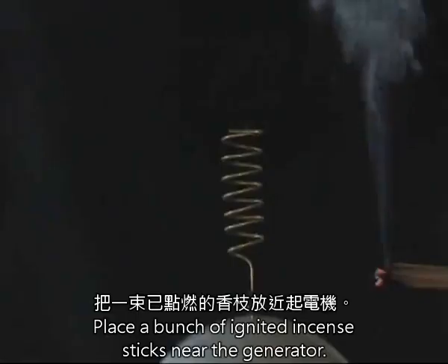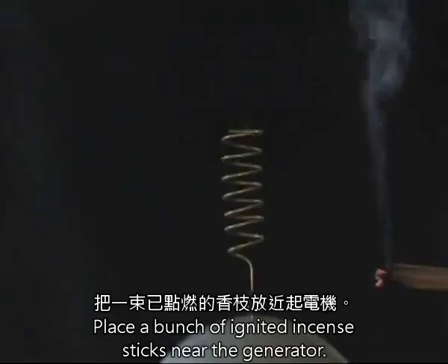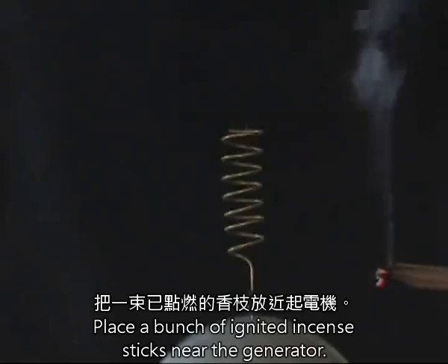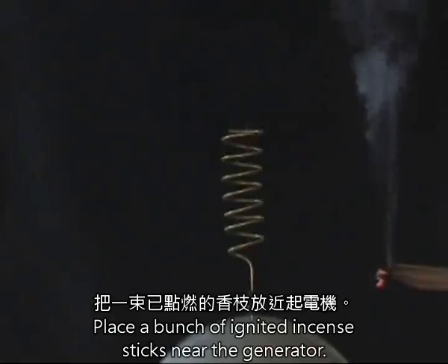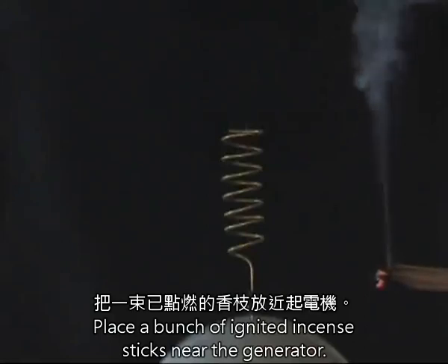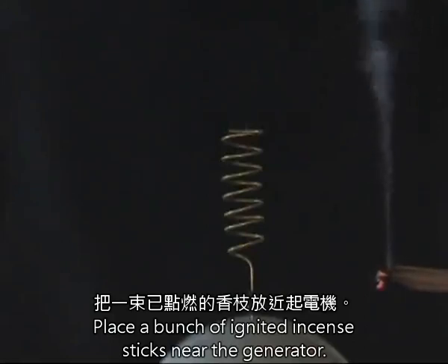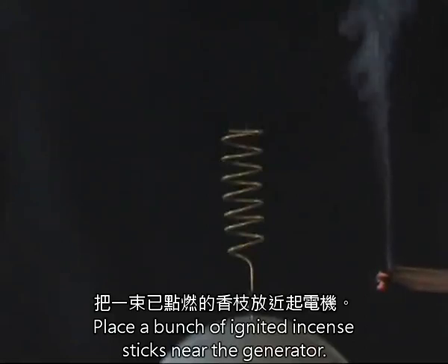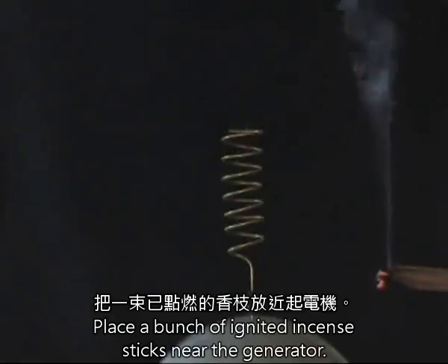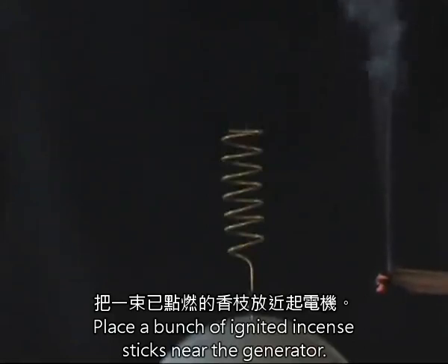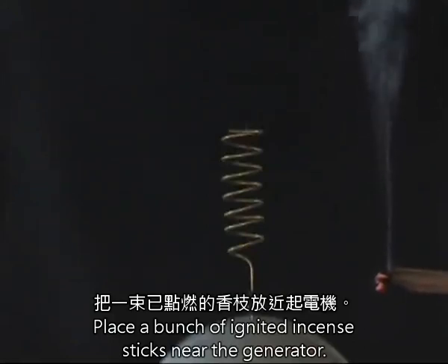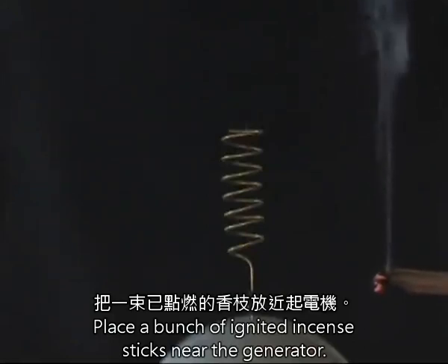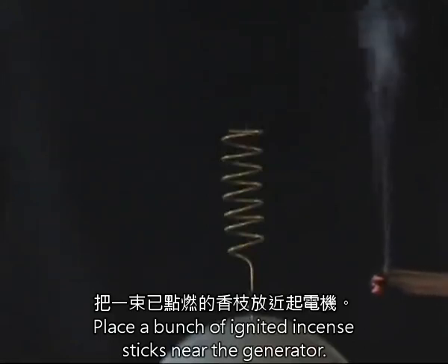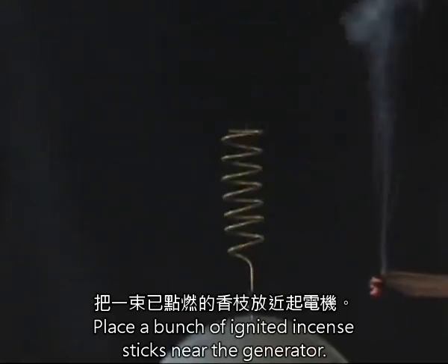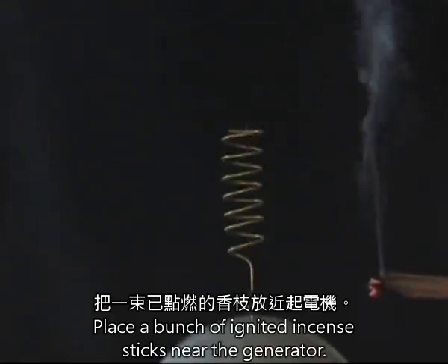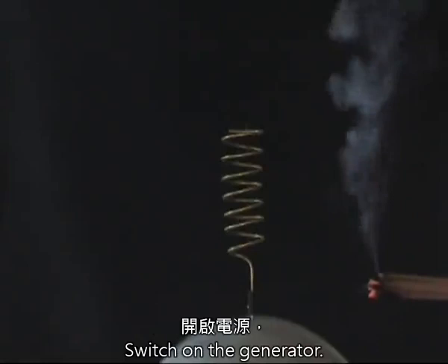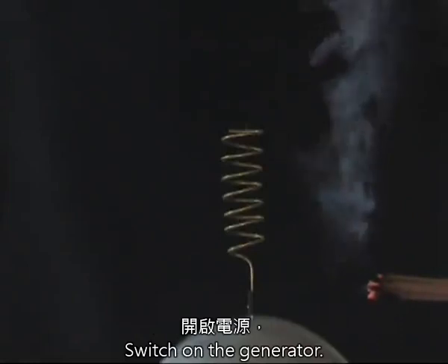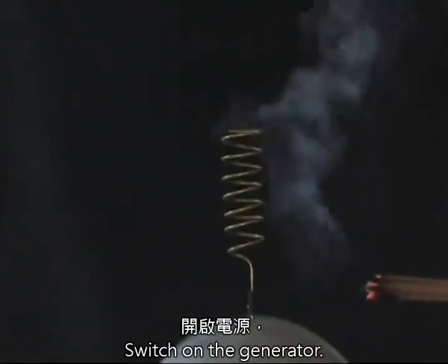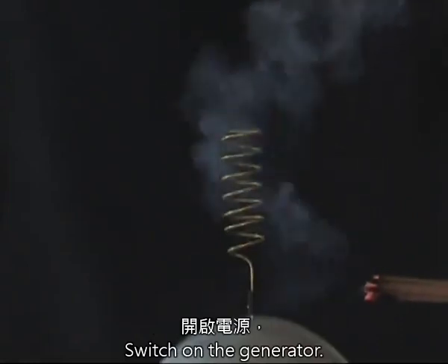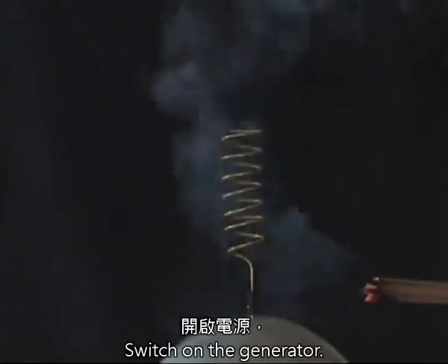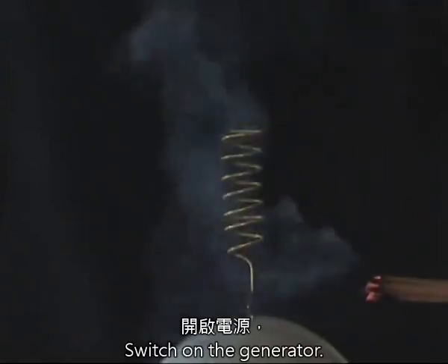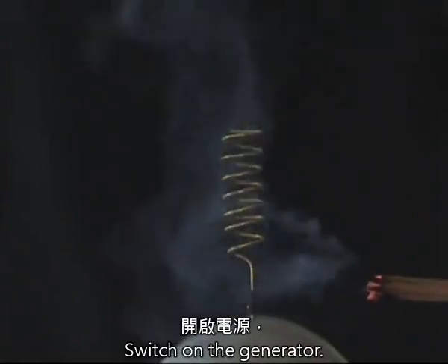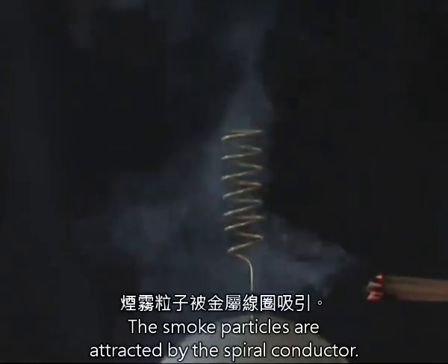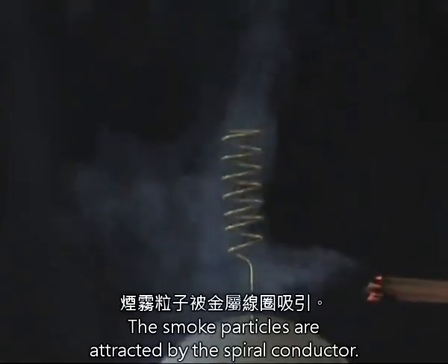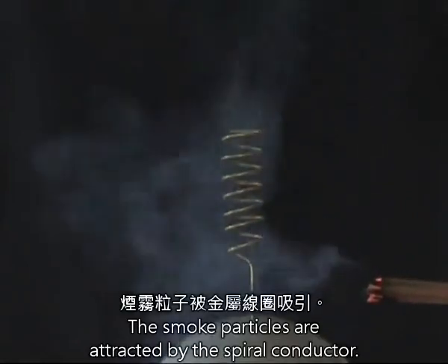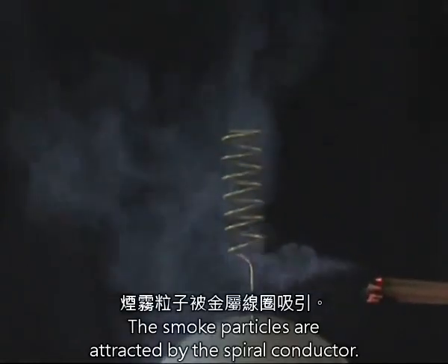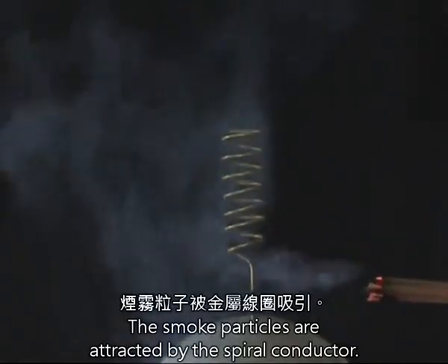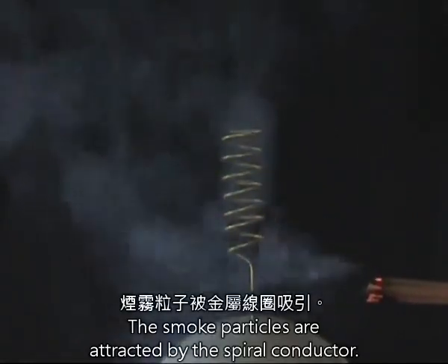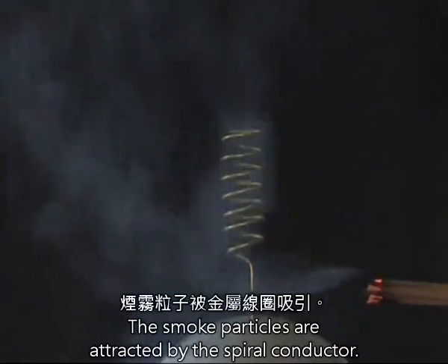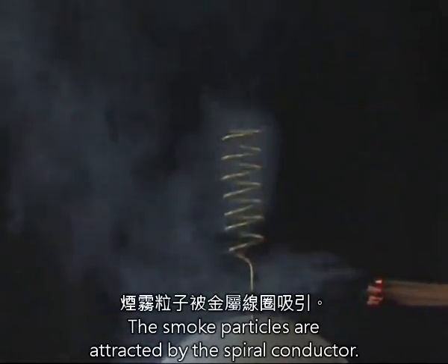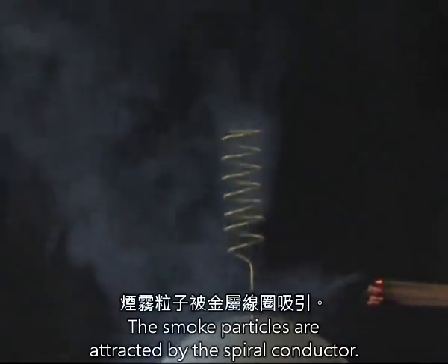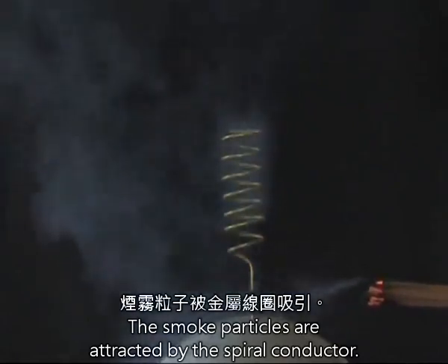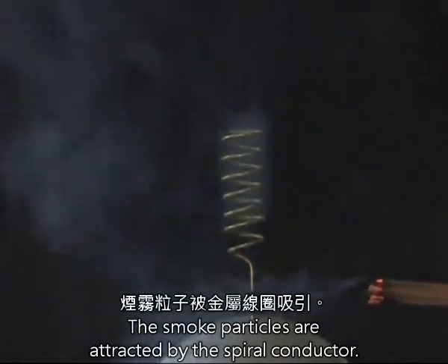Place a bunch of ignited incense sticks near the generator. Switch on the generator. The smoke particles are attracted by the spiral conductor.